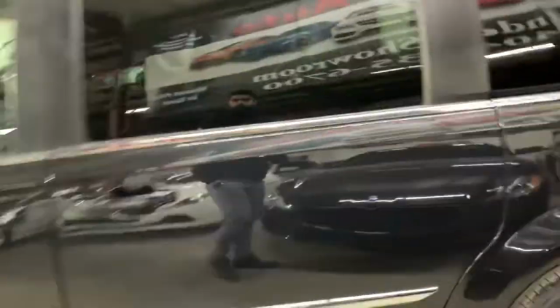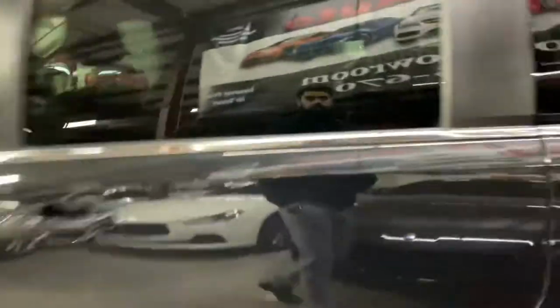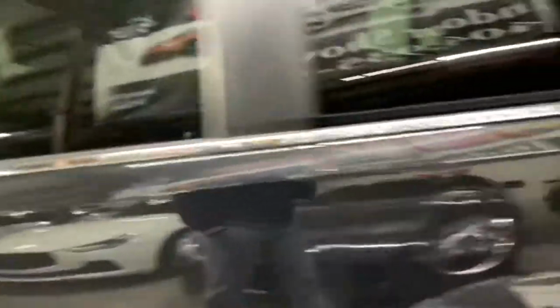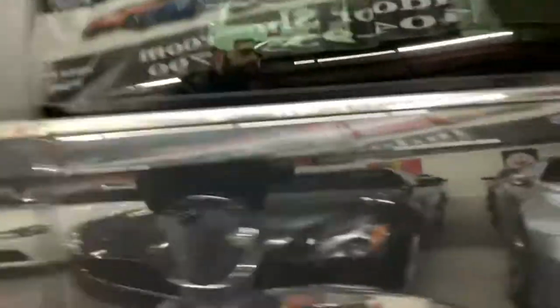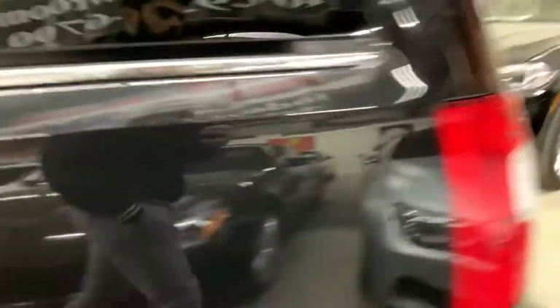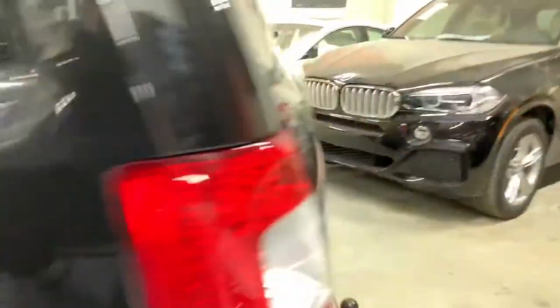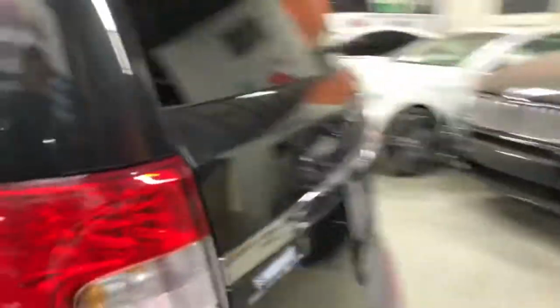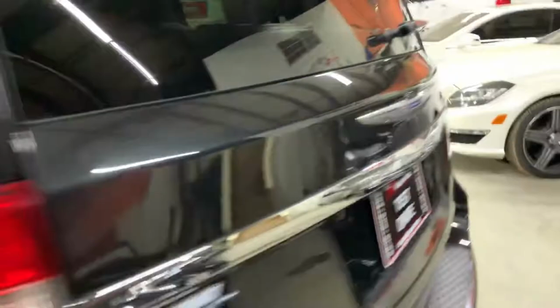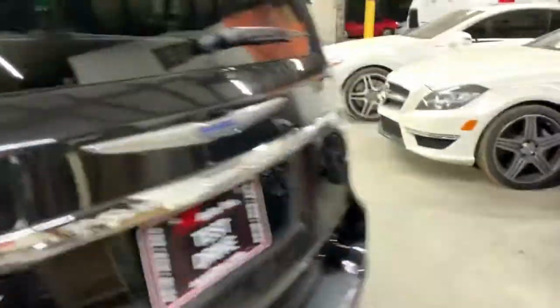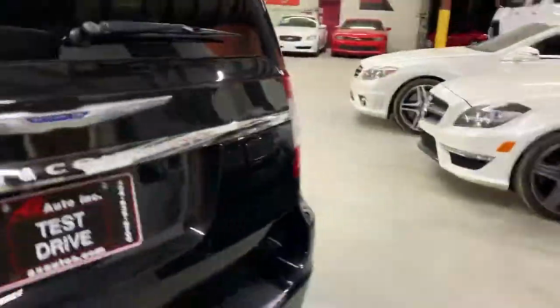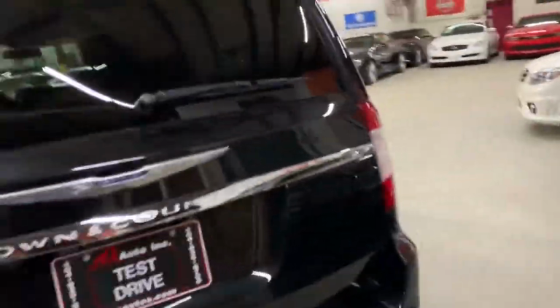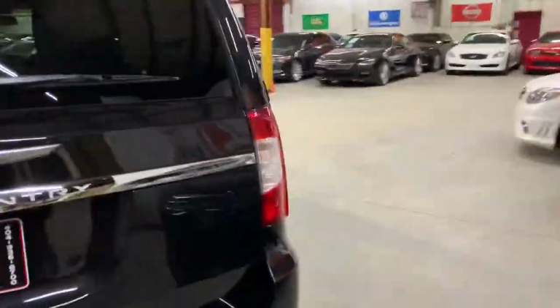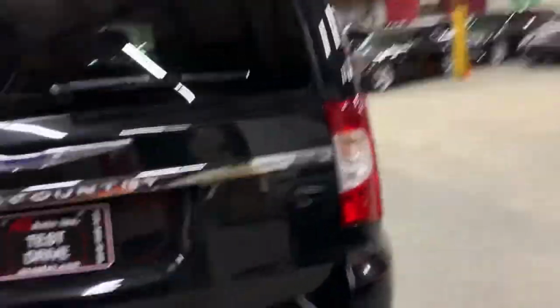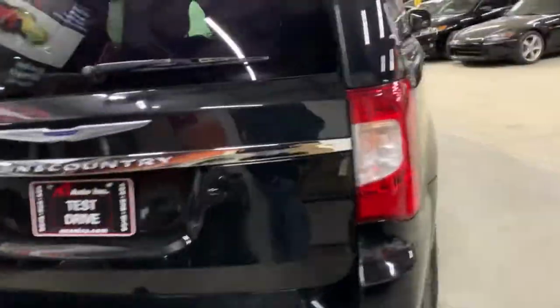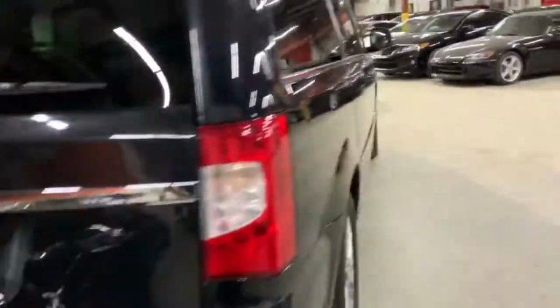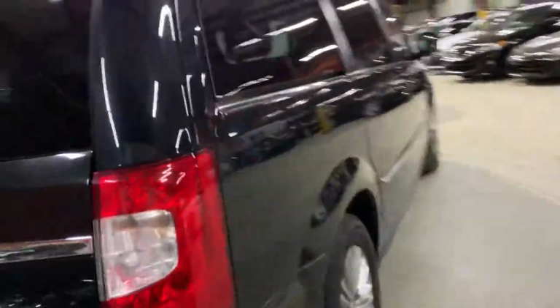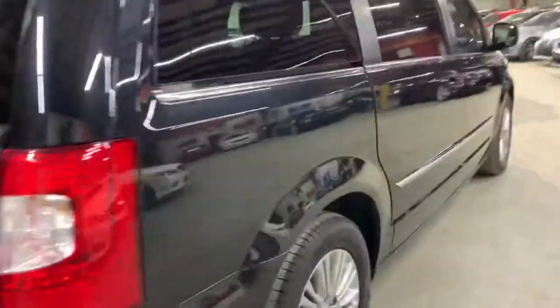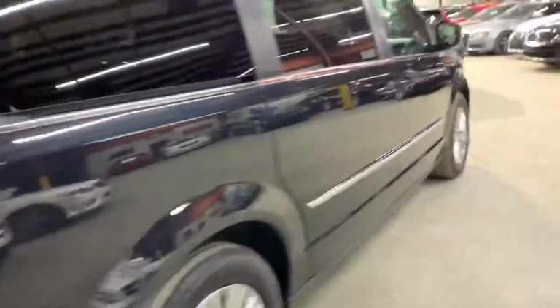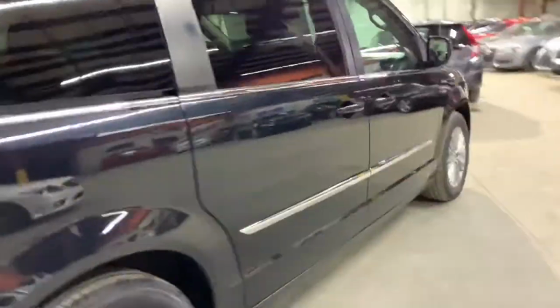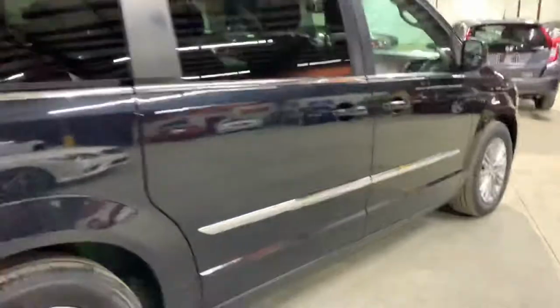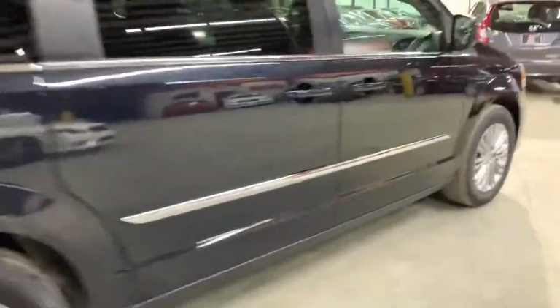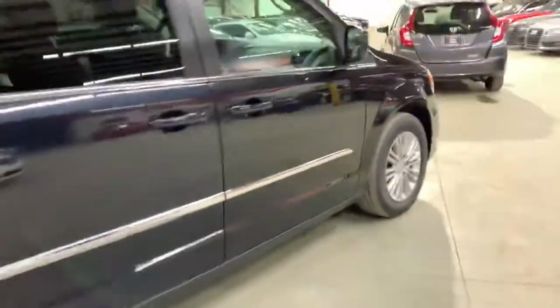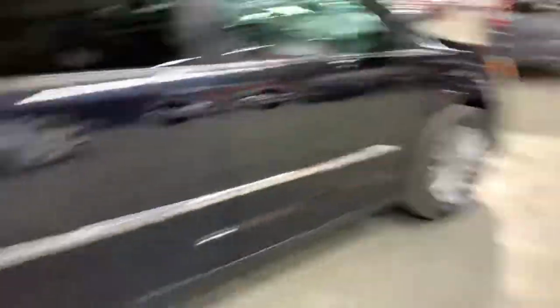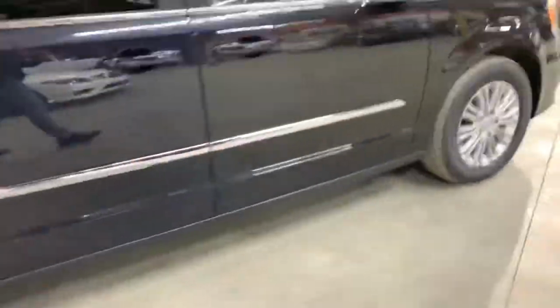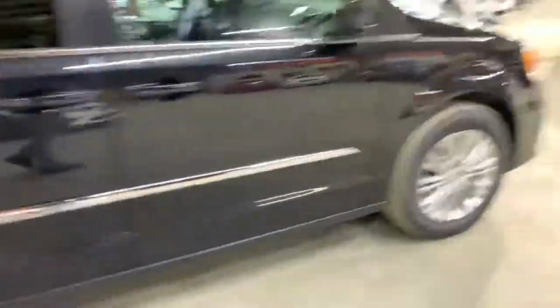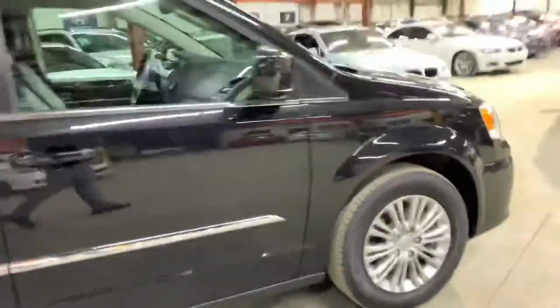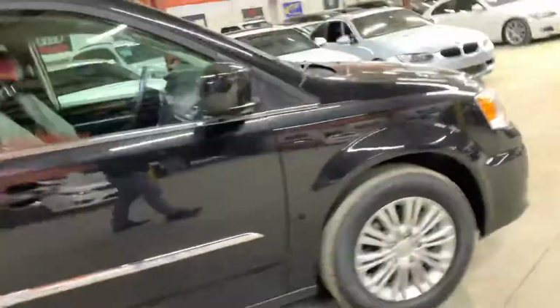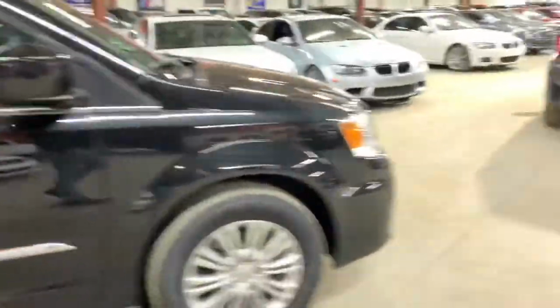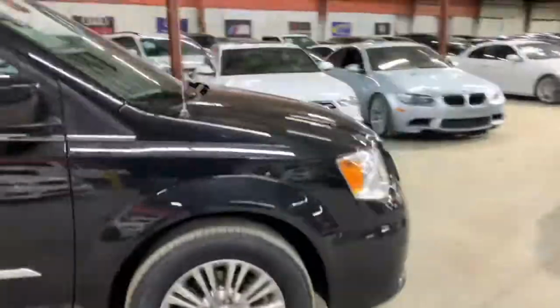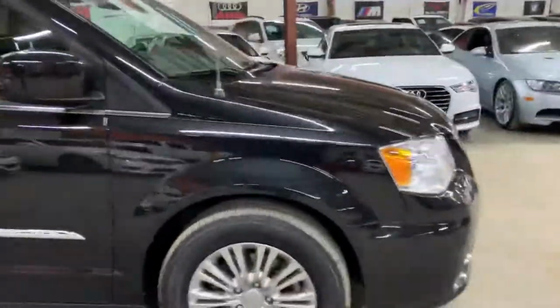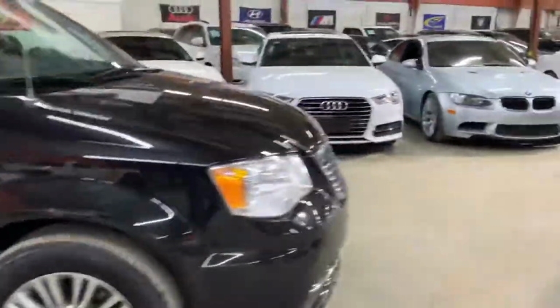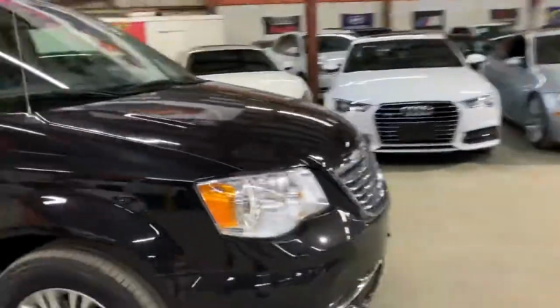It's a black on black, car is in really good condition inside and outside. What we're going to do is show you the outside and then the inside of the car, and just do a startup.